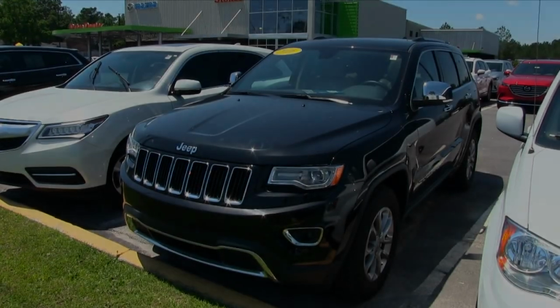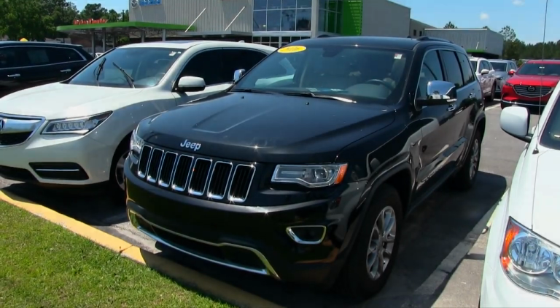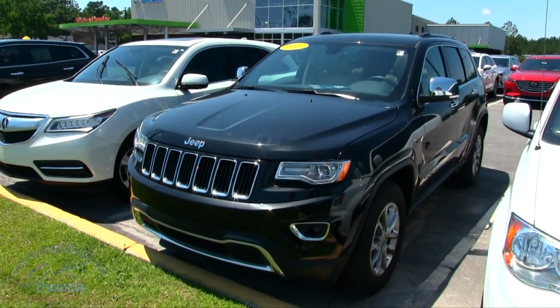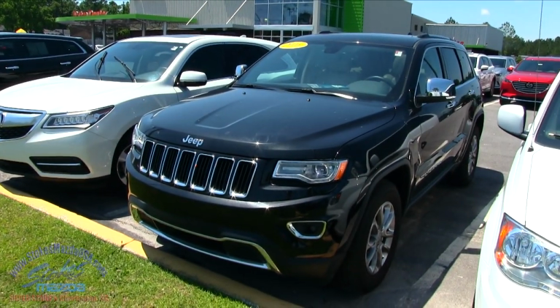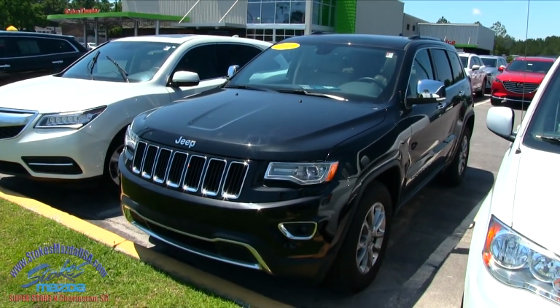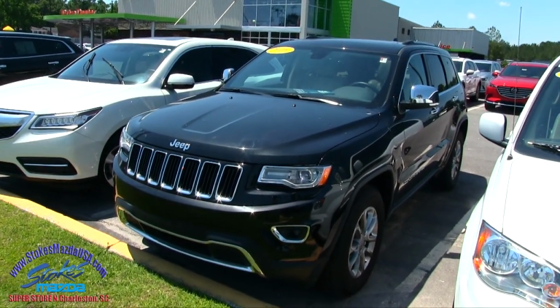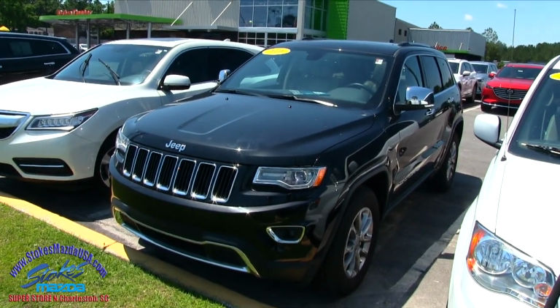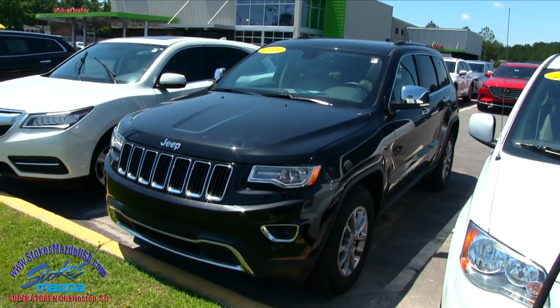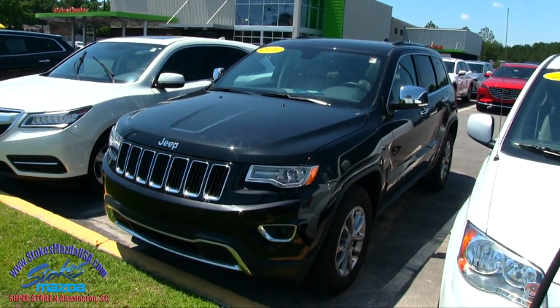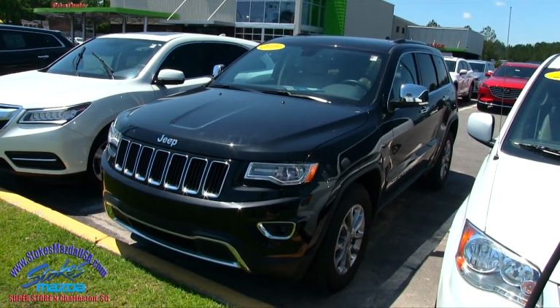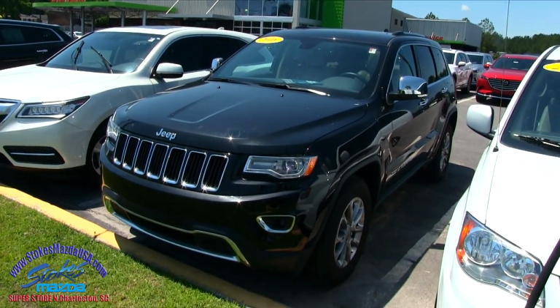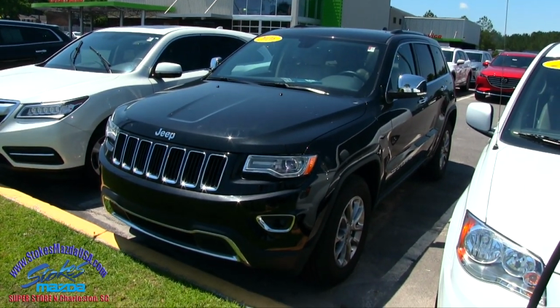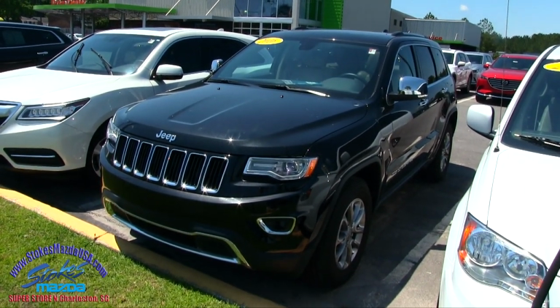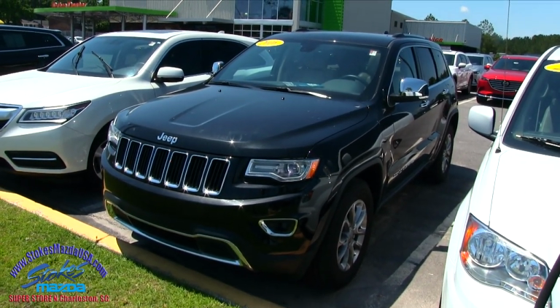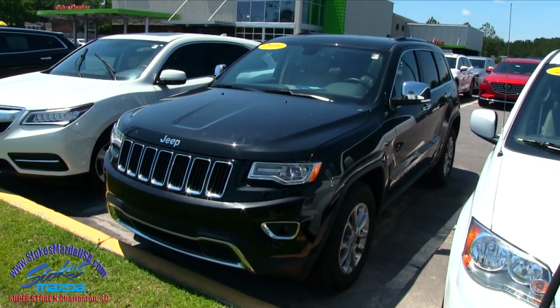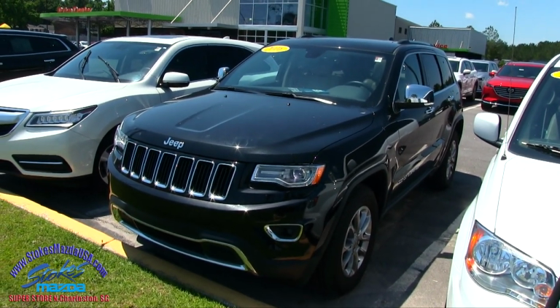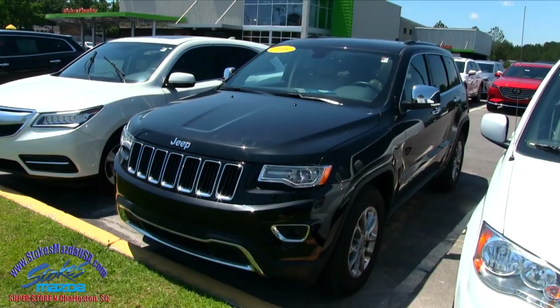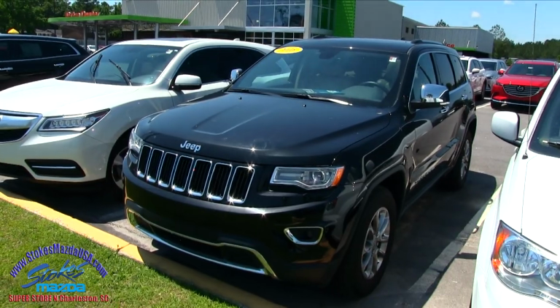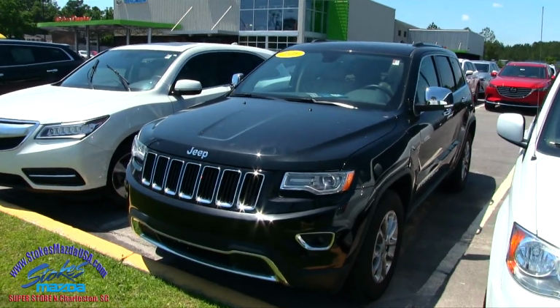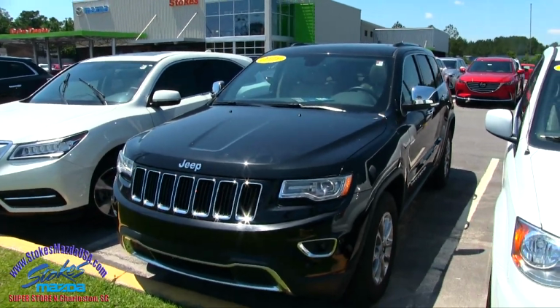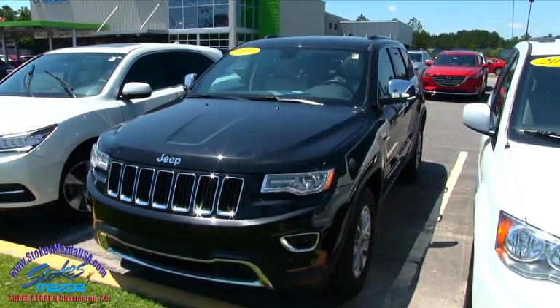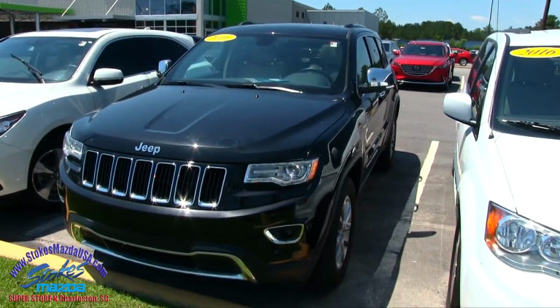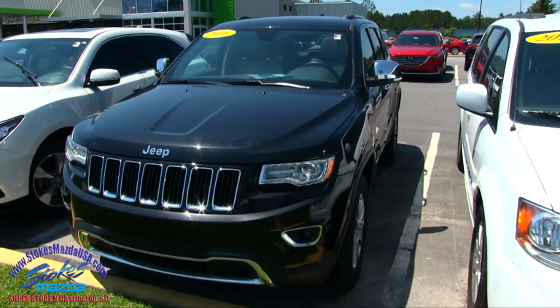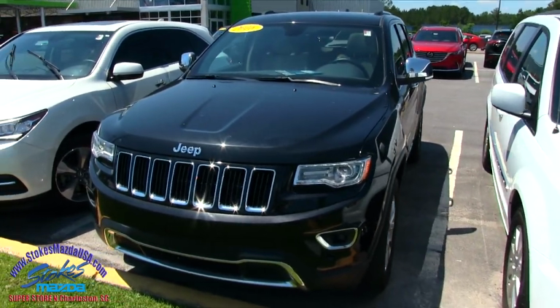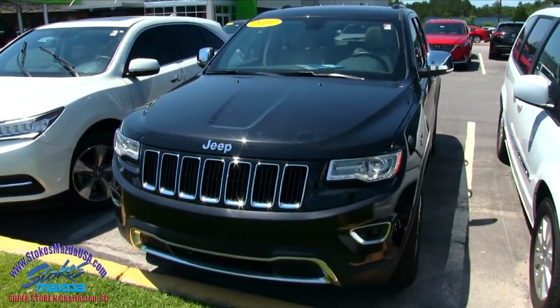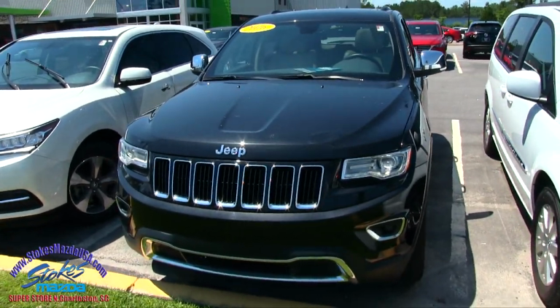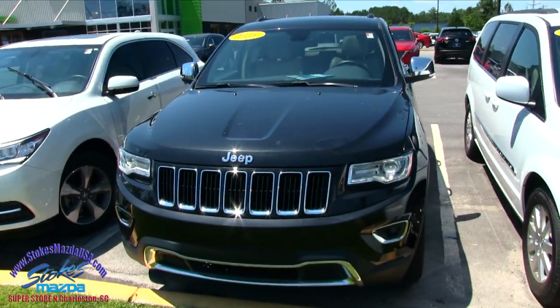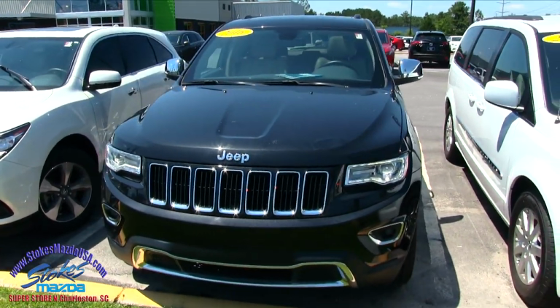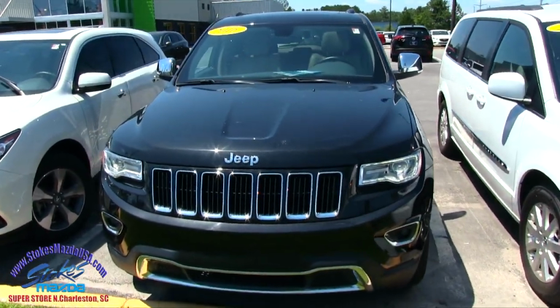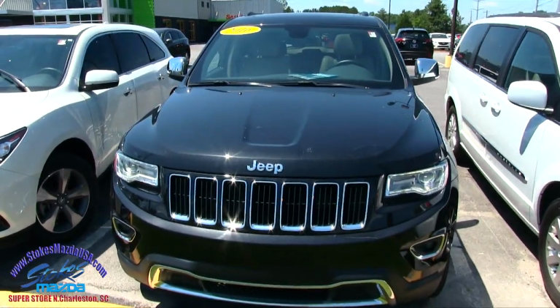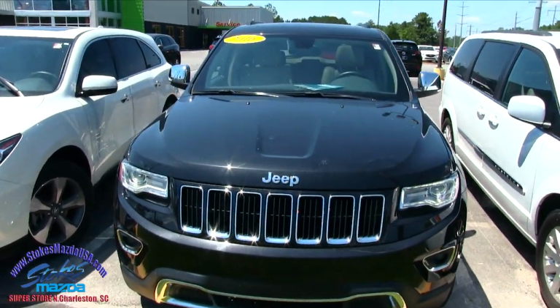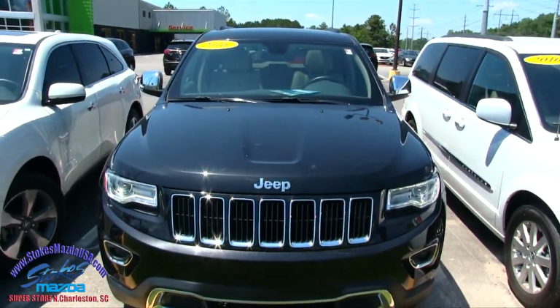What's up everybody? Welcome to Stokes Mazda. Today we're looking at a 2016 Jeep Grand Cherokee — good looking vehicle, by the way.